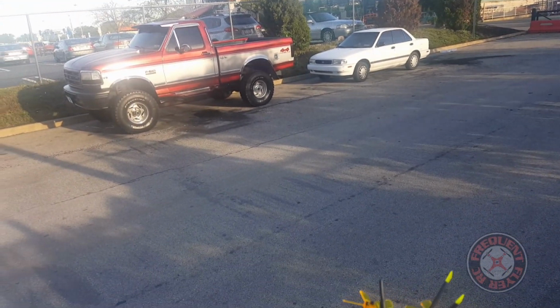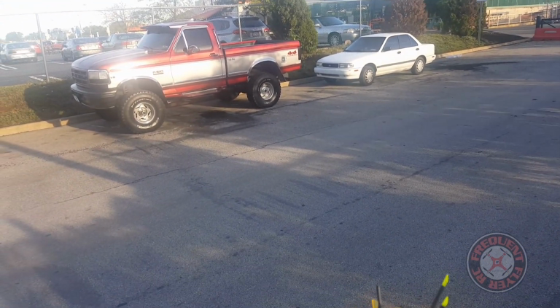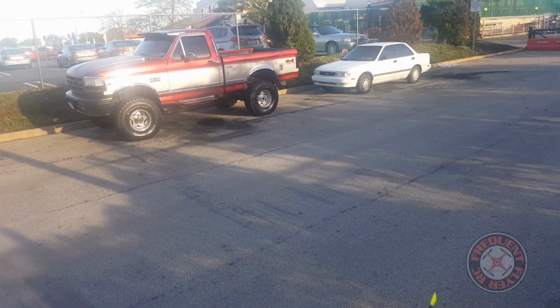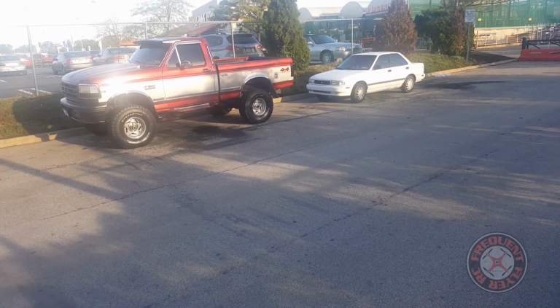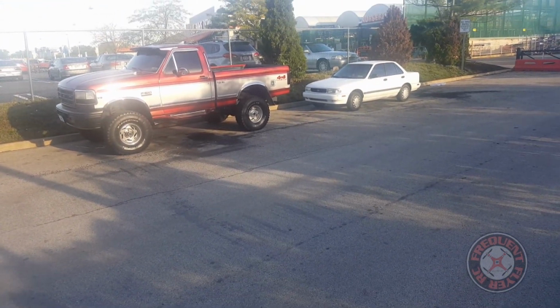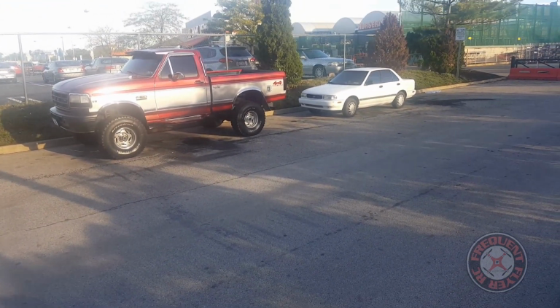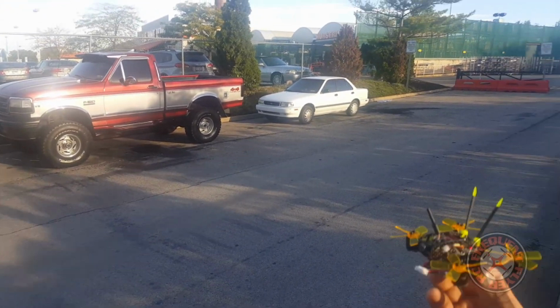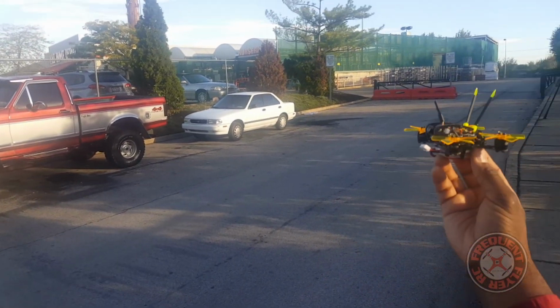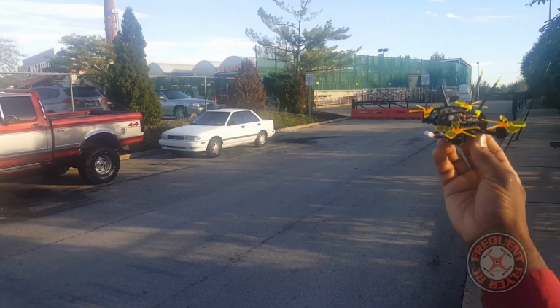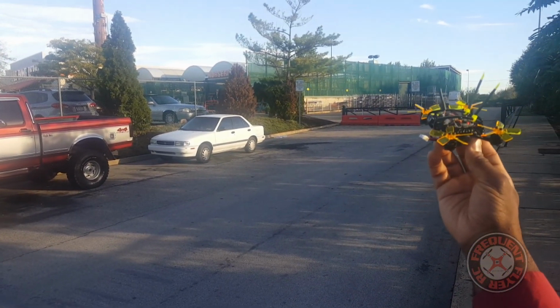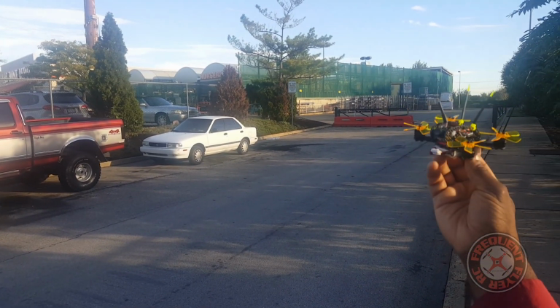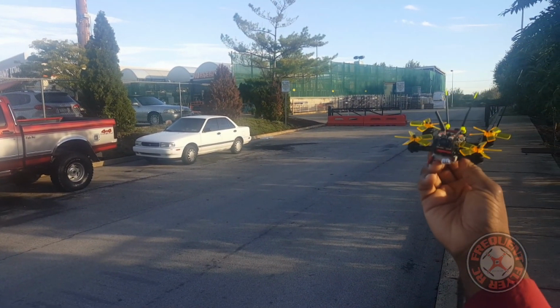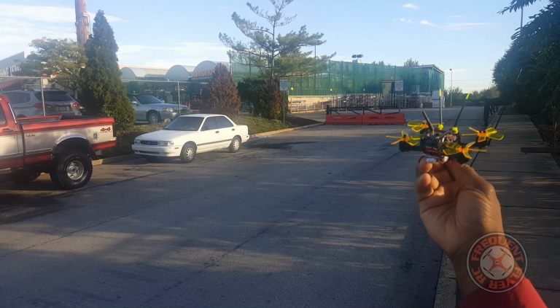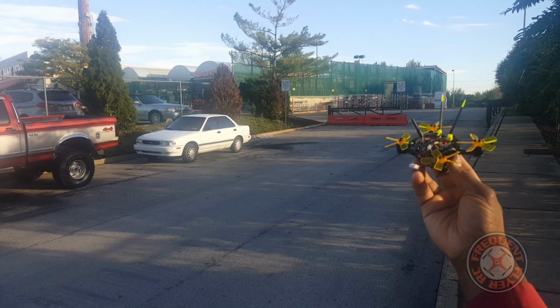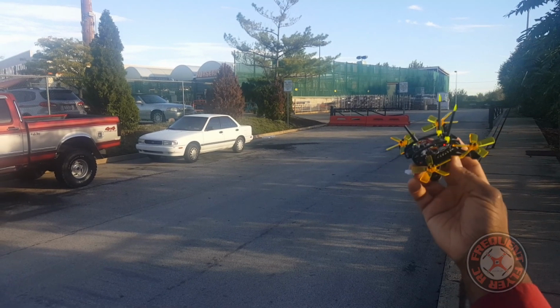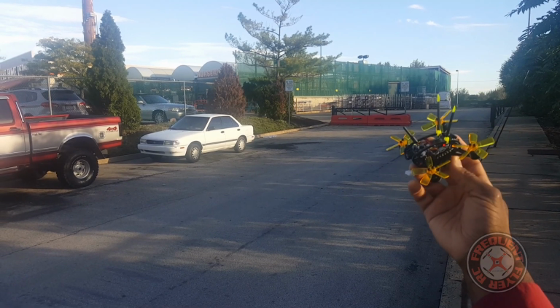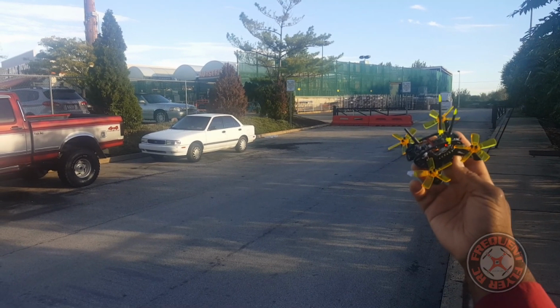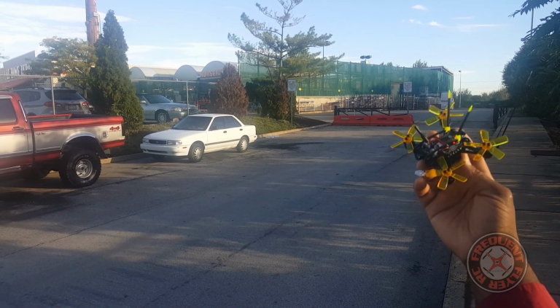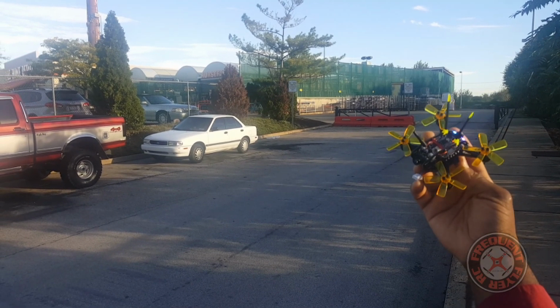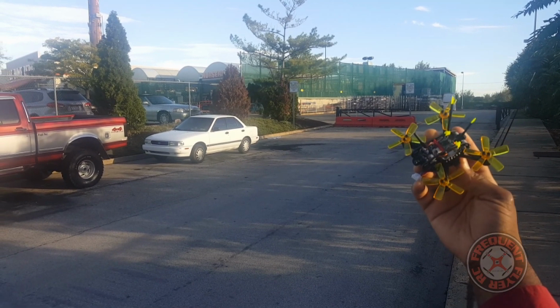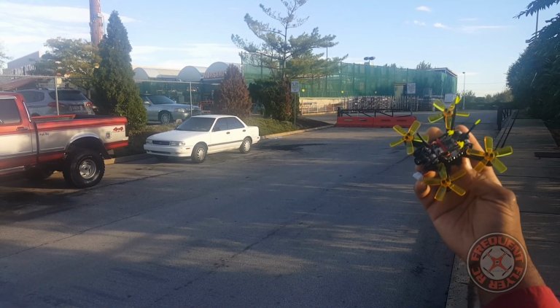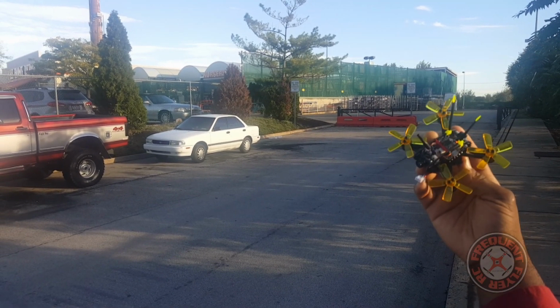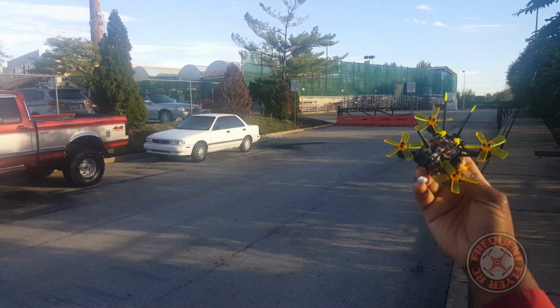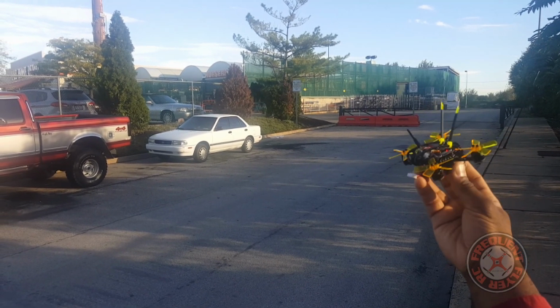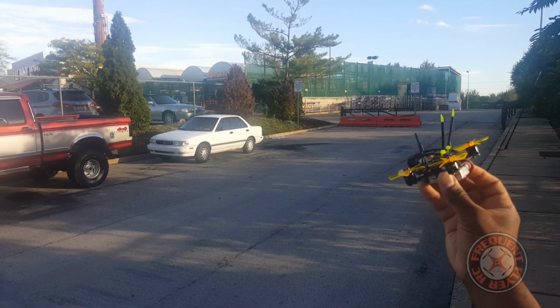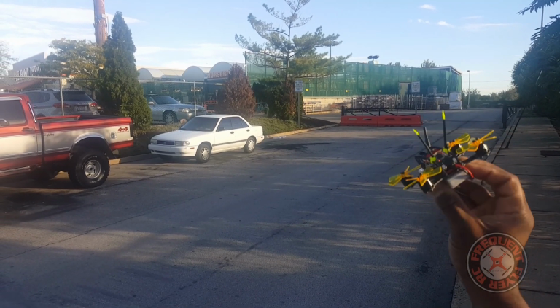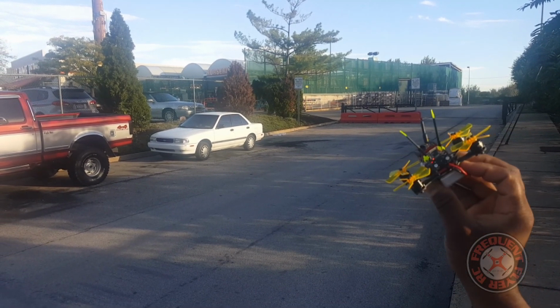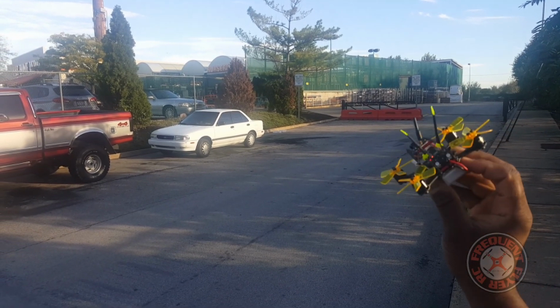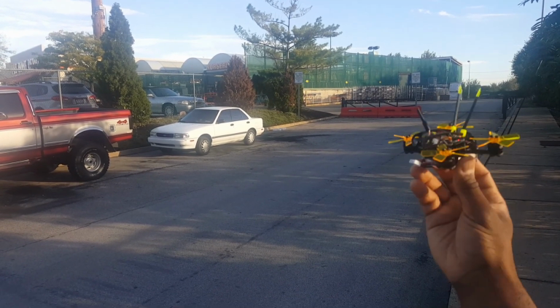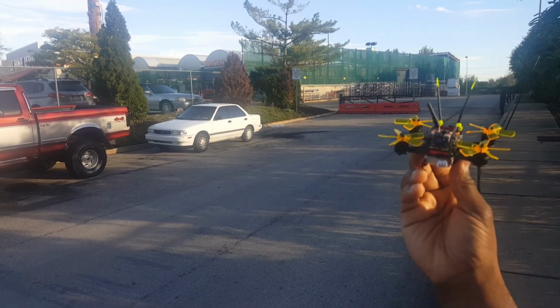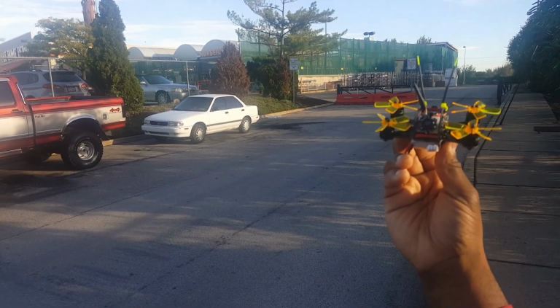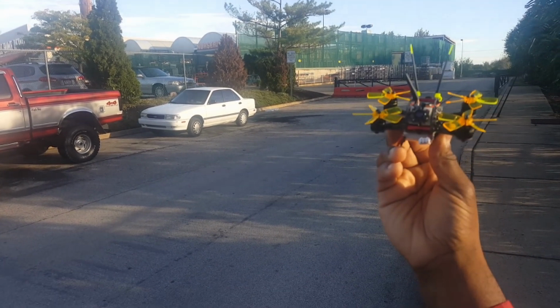The Full Speed Grasshopper 94. You guys can expect to see more flight from this — thanks for watching.